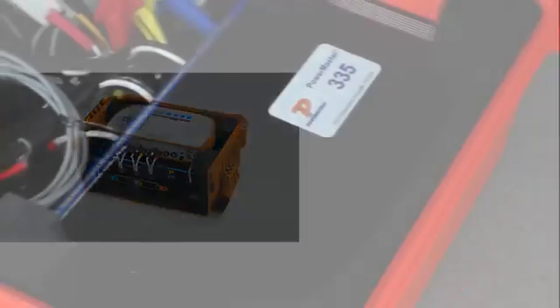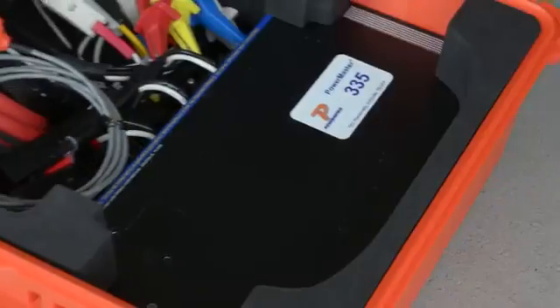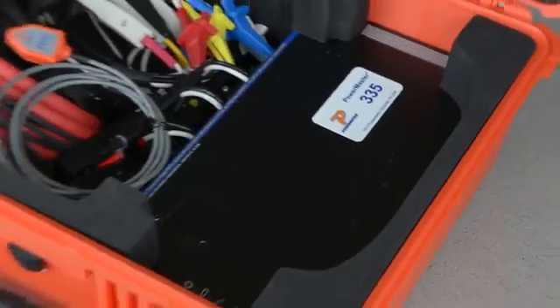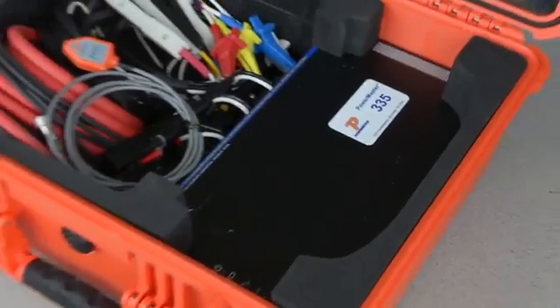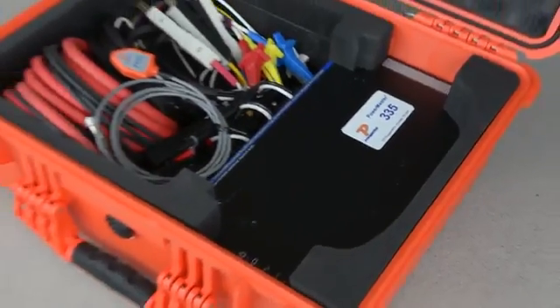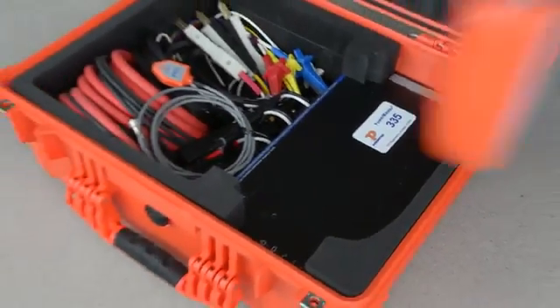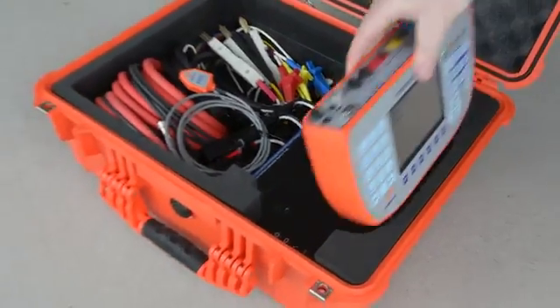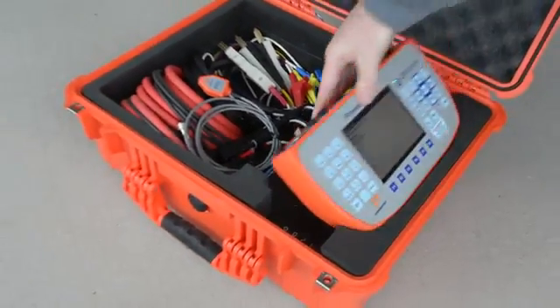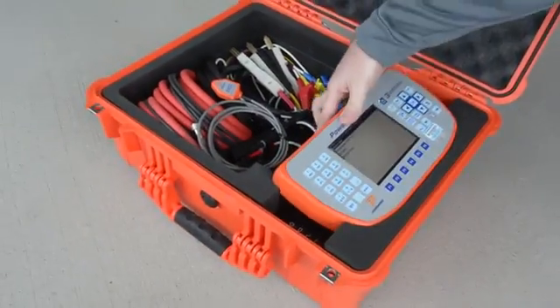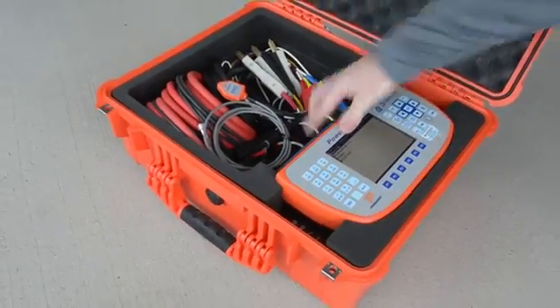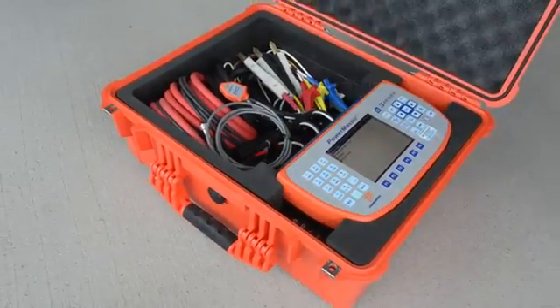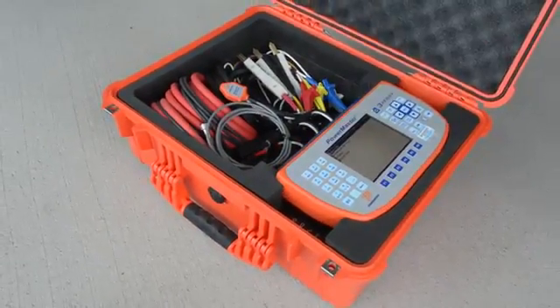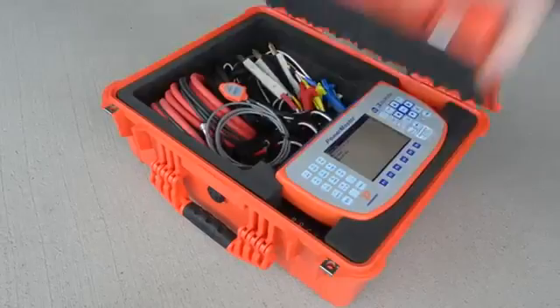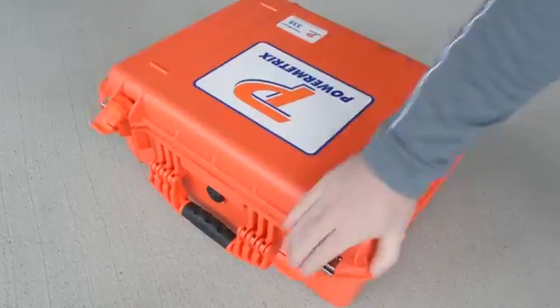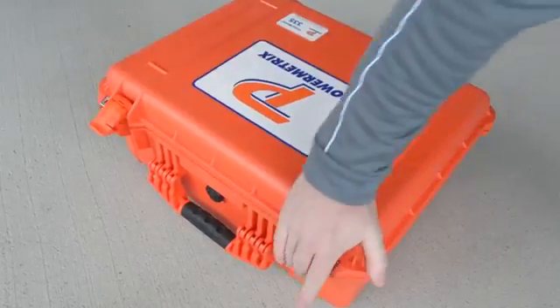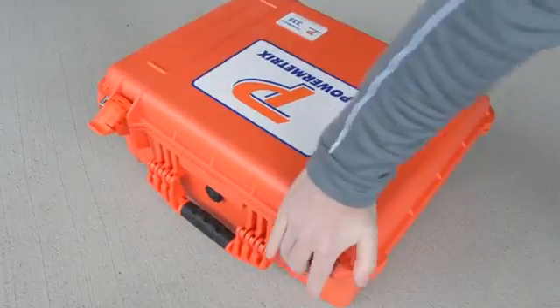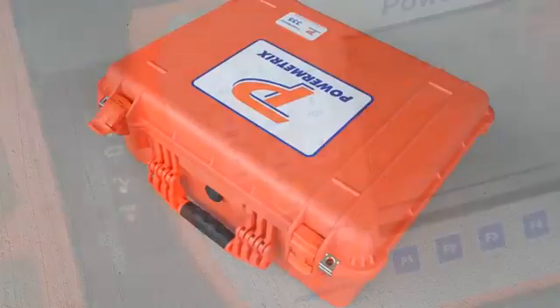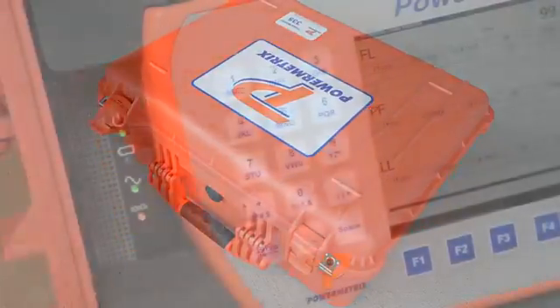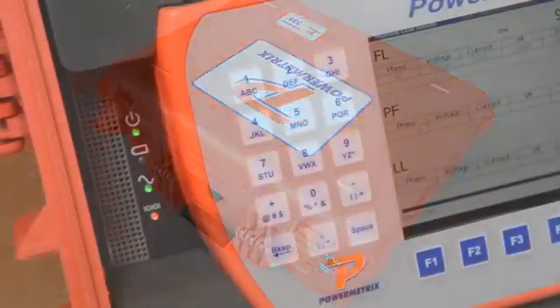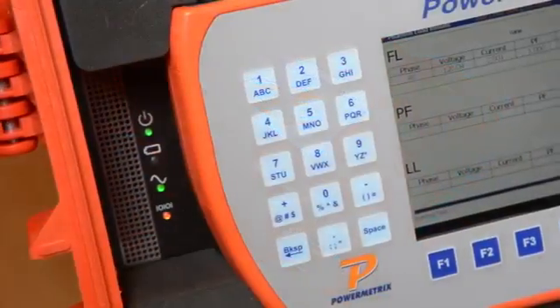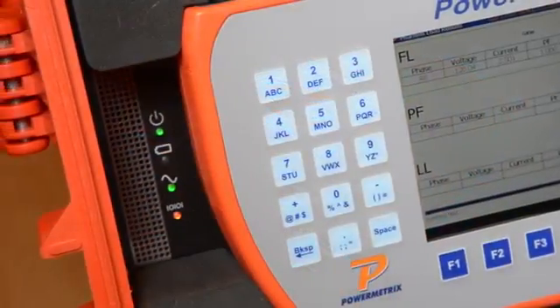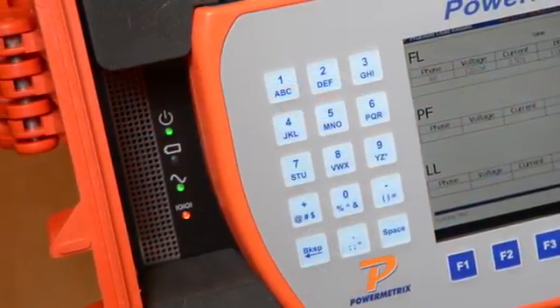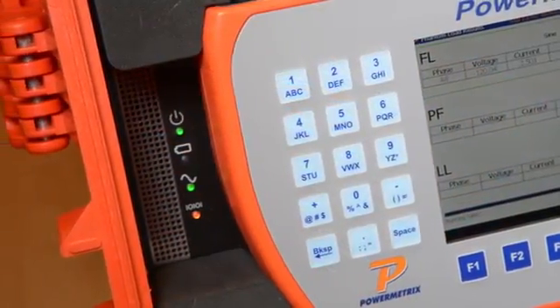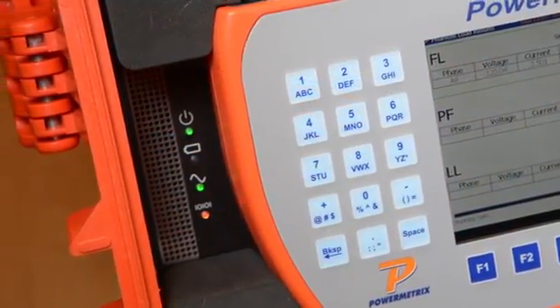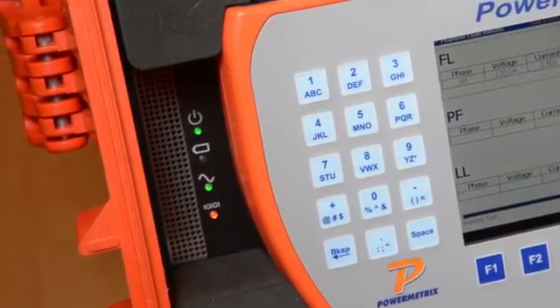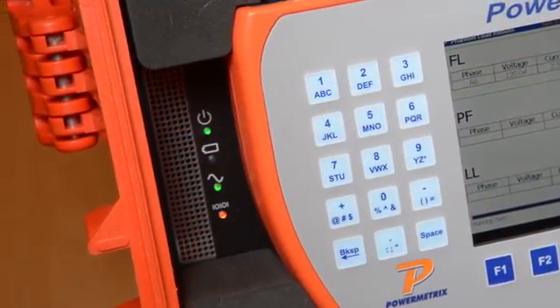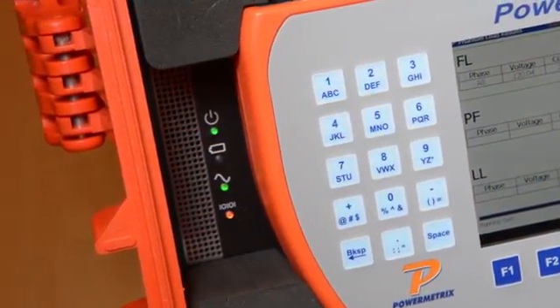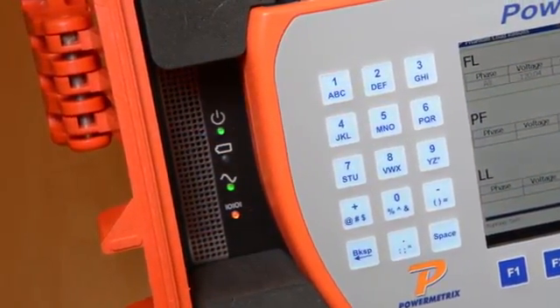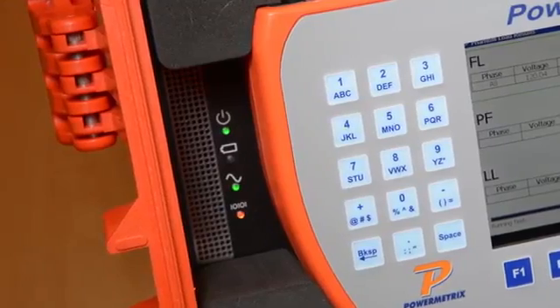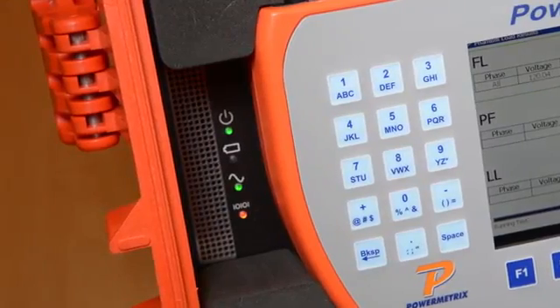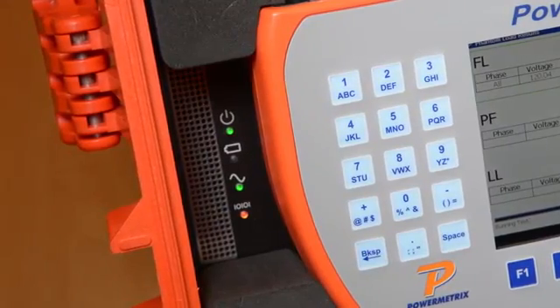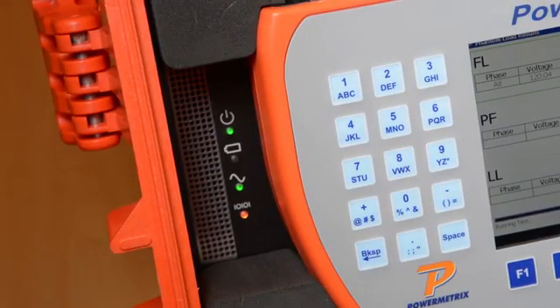All of these models fit neatly into the integrated carrying case of the 3302. They are also battery powered, so there is no need for an auxiliary power source, even when sourcing current.